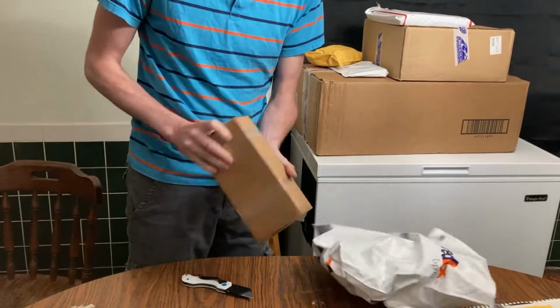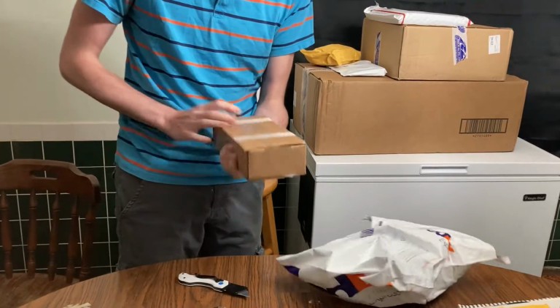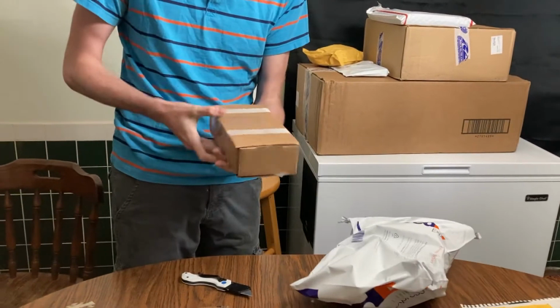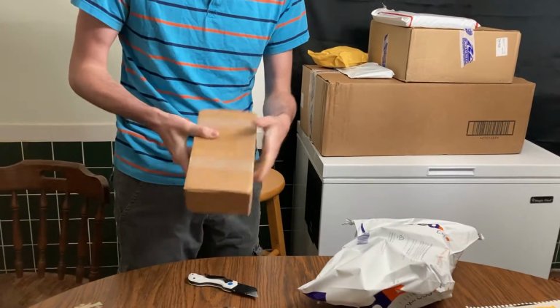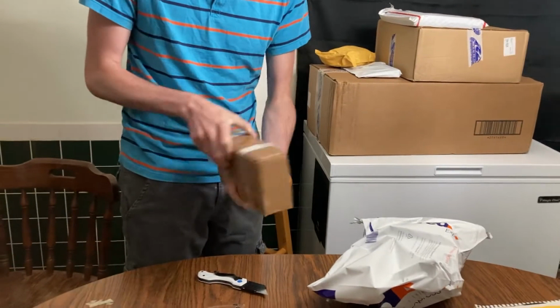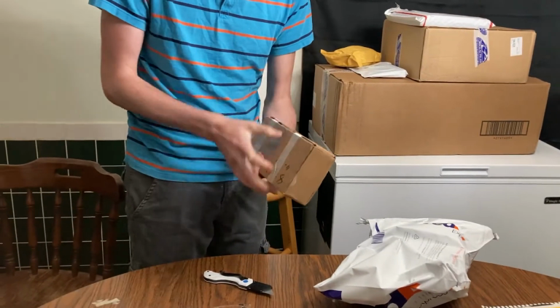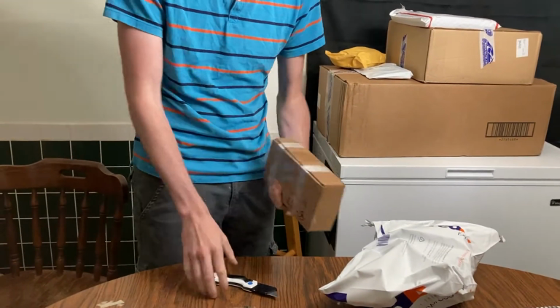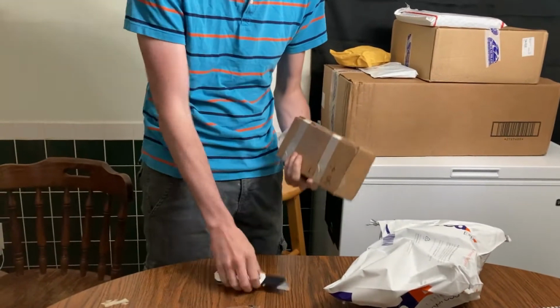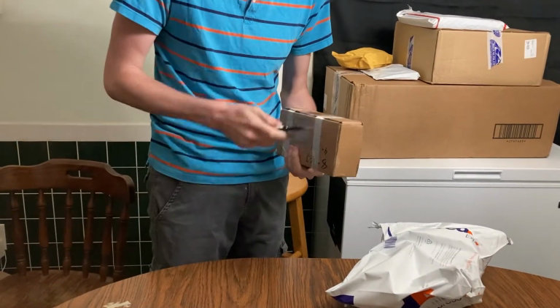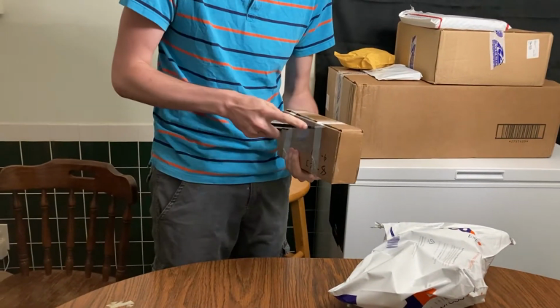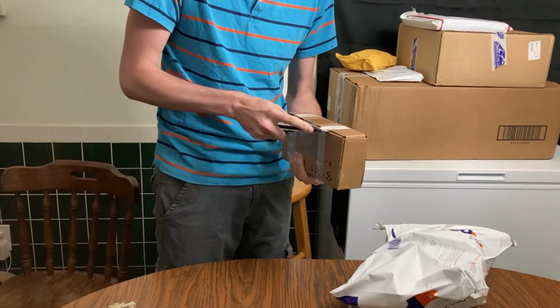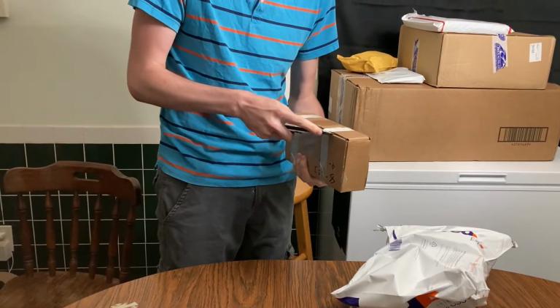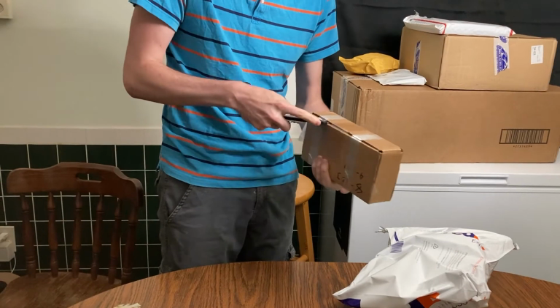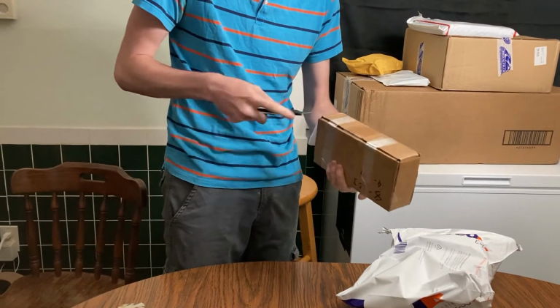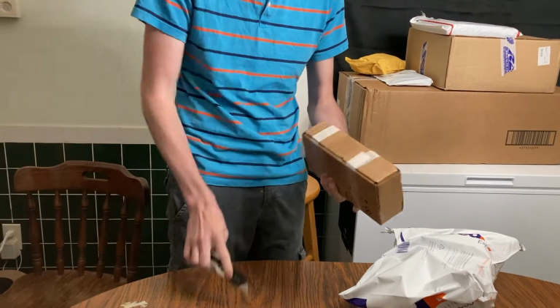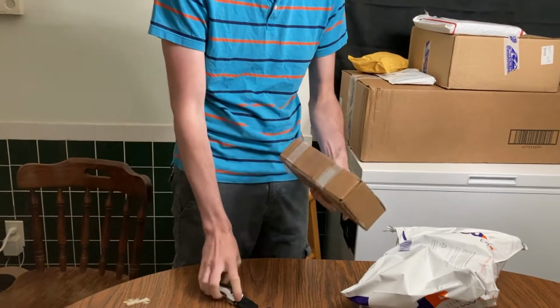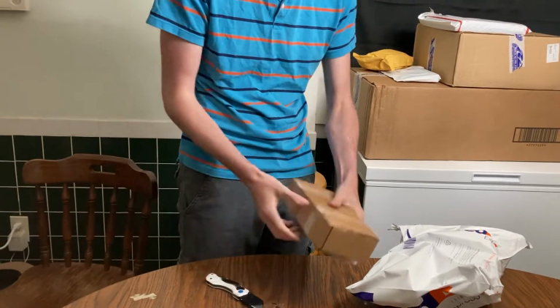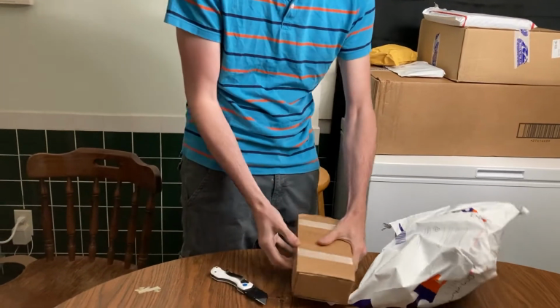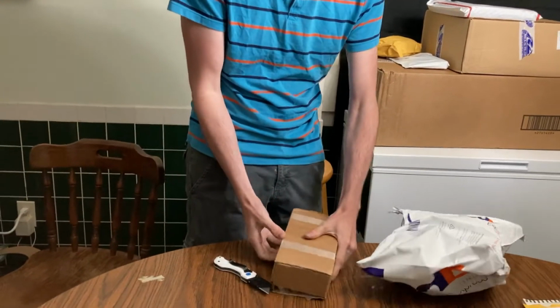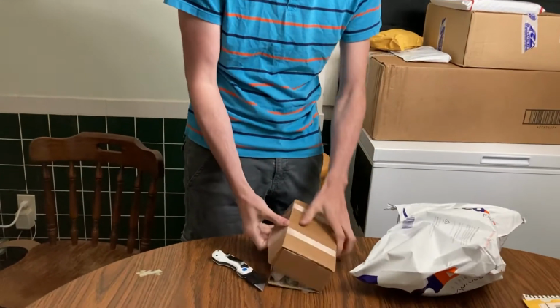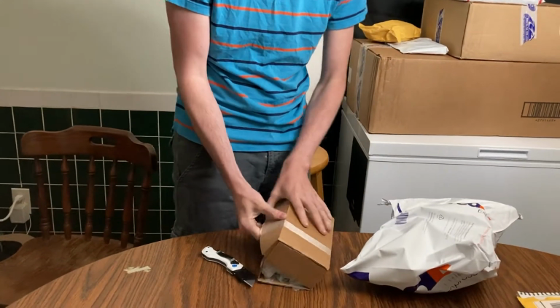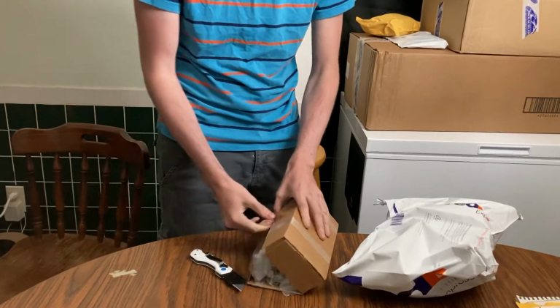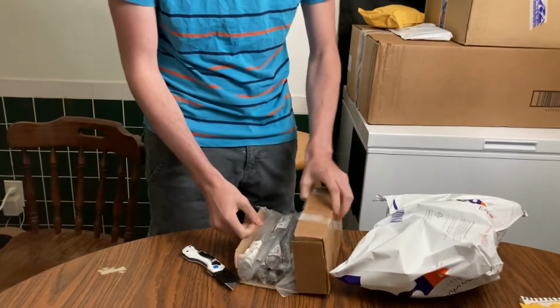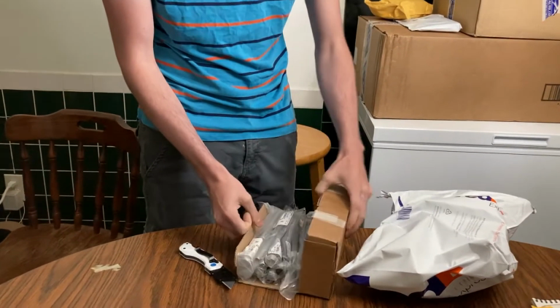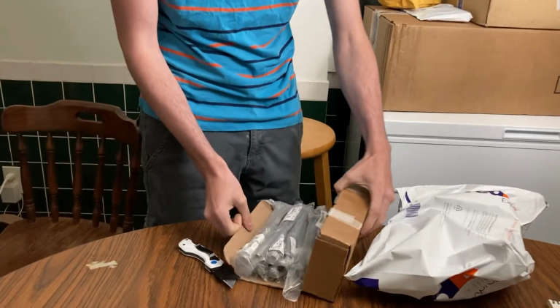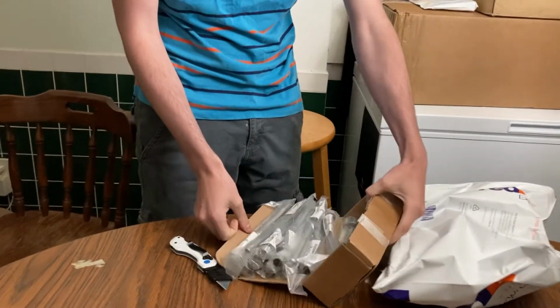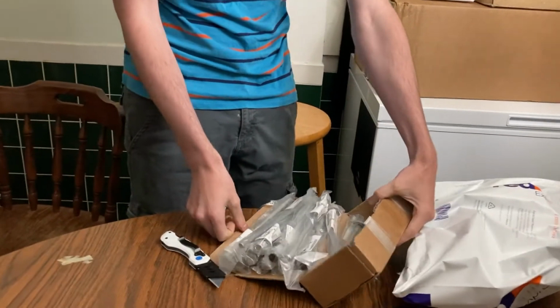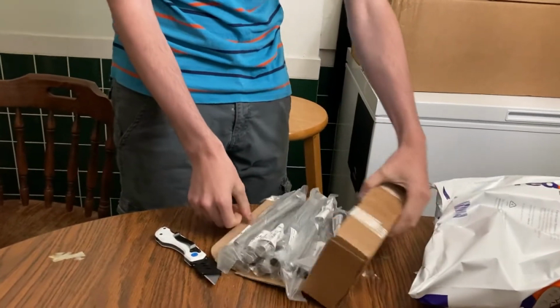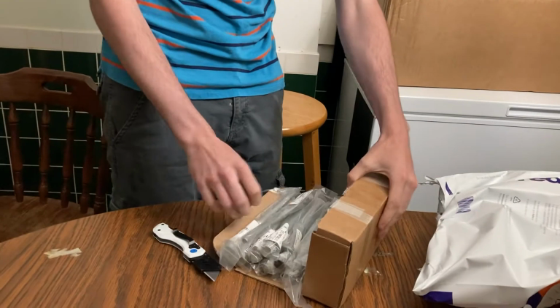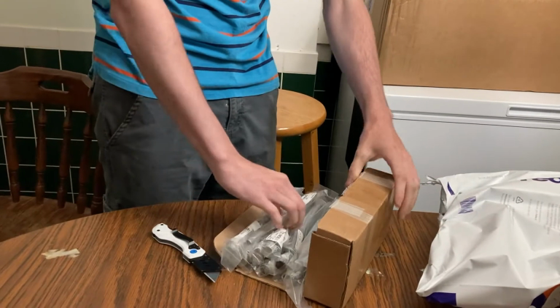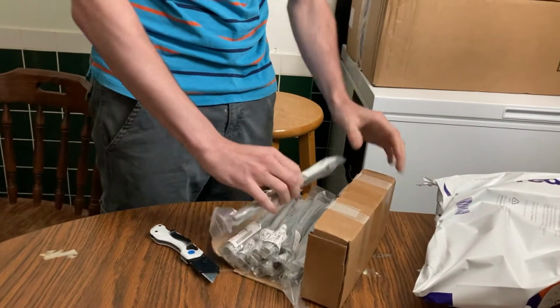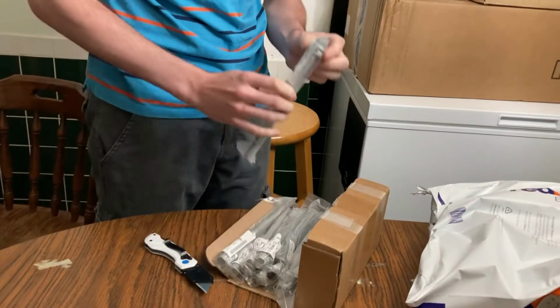The typical Subaru parts box — just a blank box with no label. Here are all of the head bolts. I didn't go with ARP or anything; I just wanted to put OEM parts in where I could.